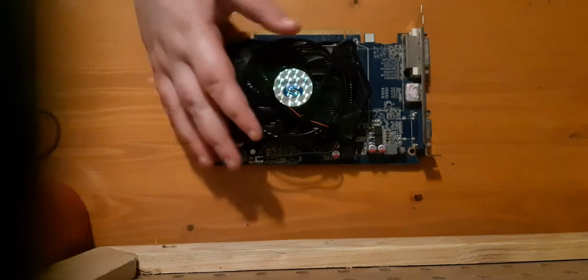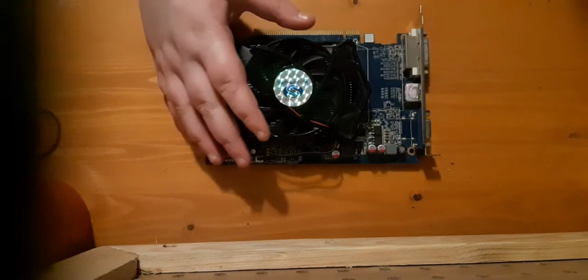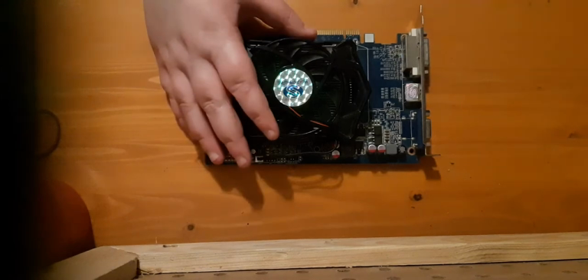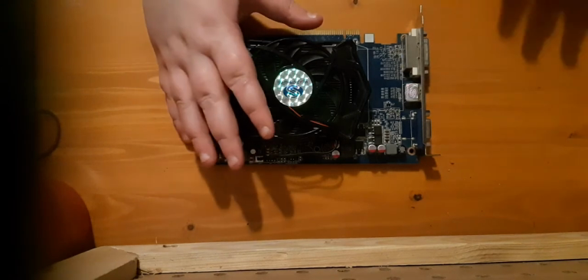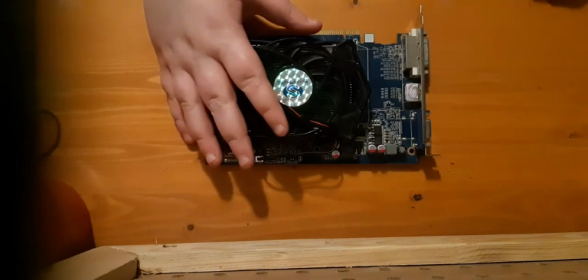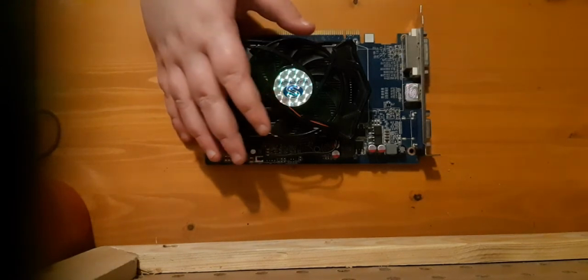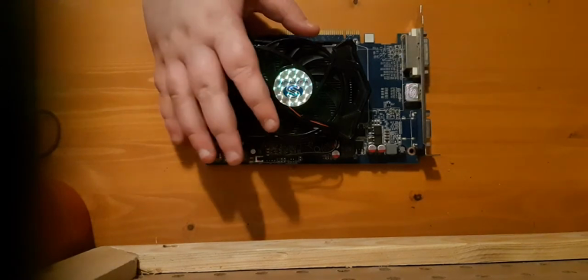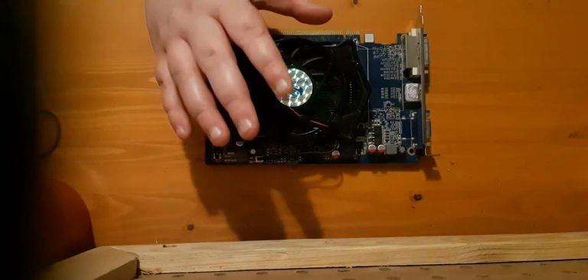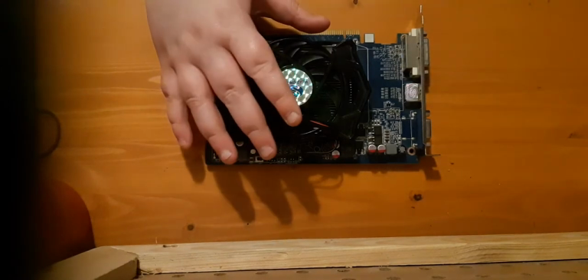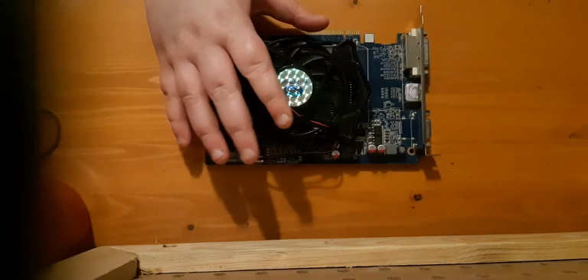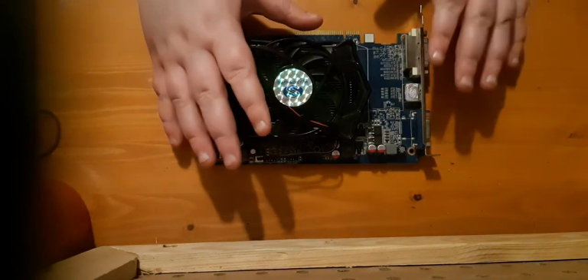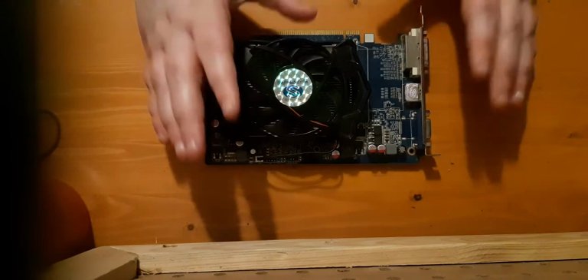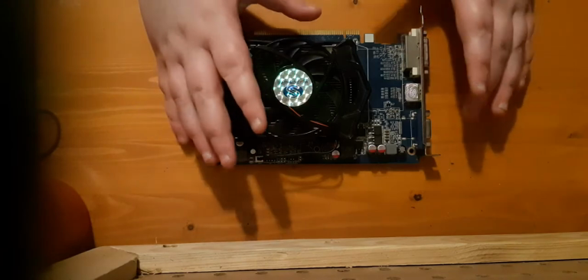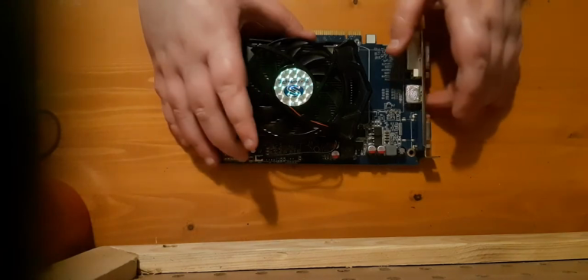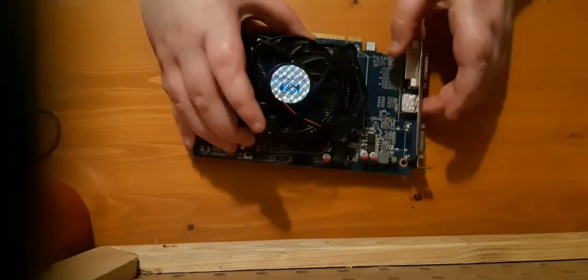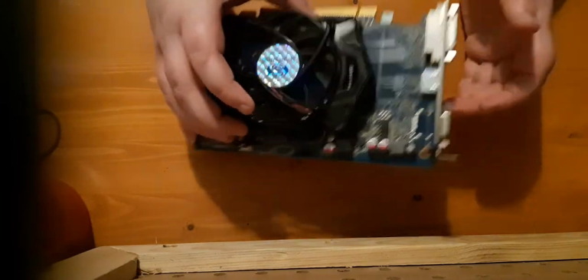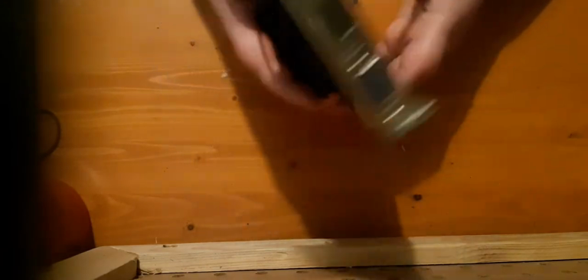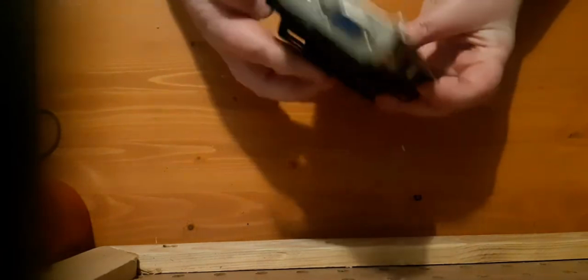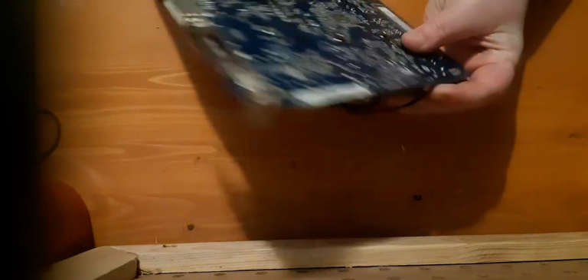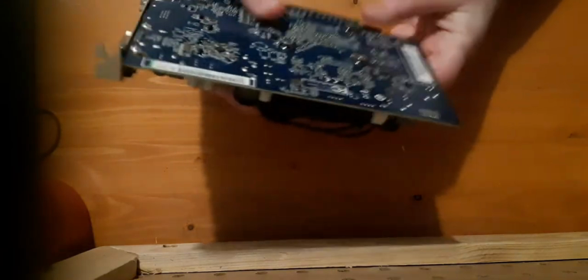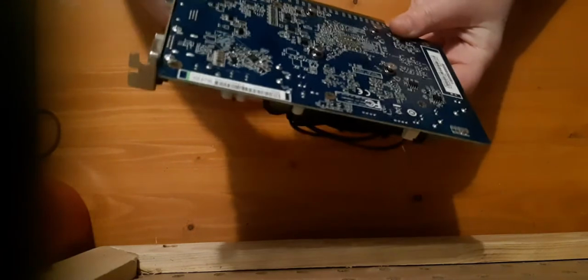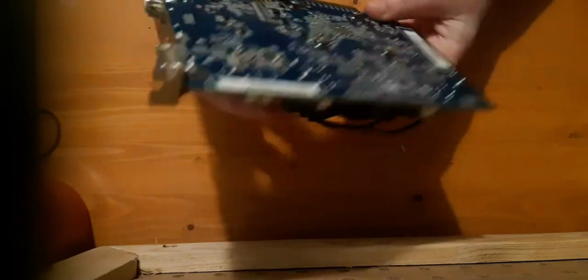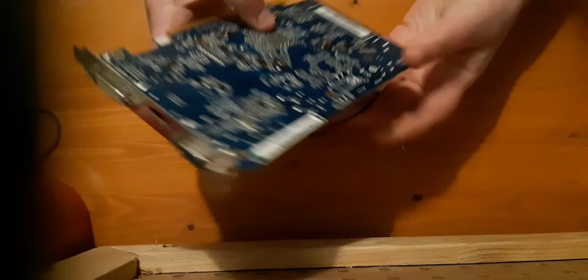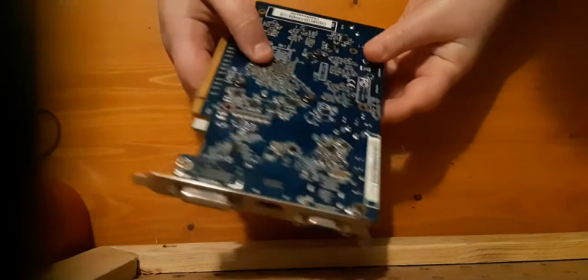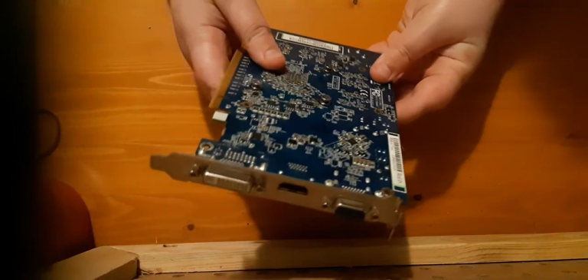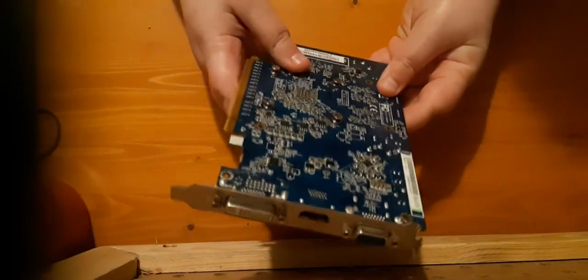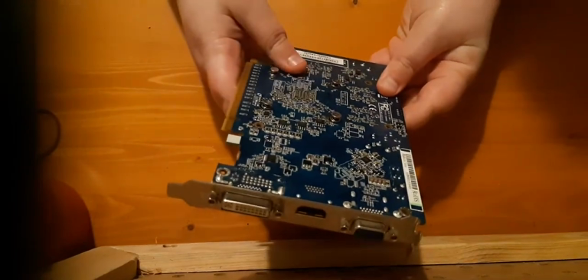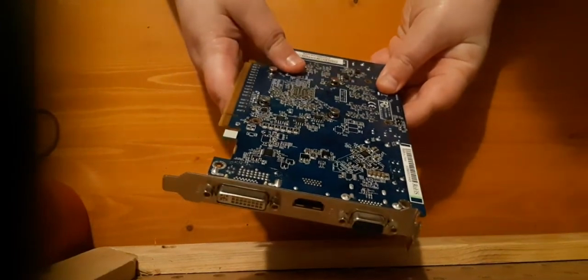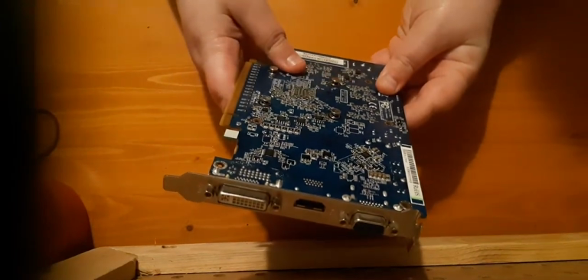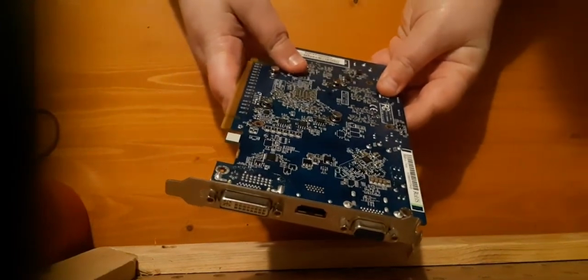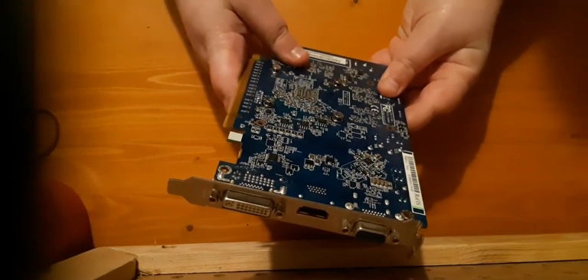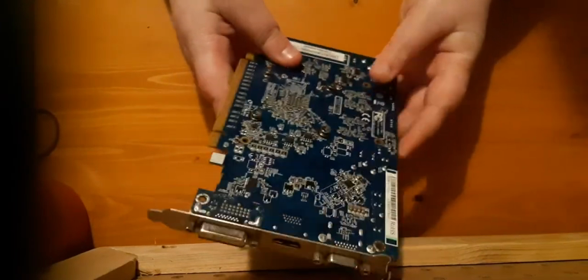Hi guys, welcome back to another video. This is the PC Builder, and today we're going to be doing a teardown on the HD 5670.